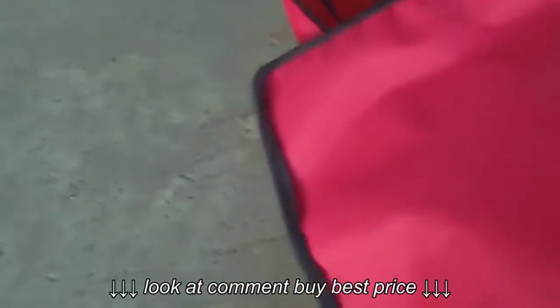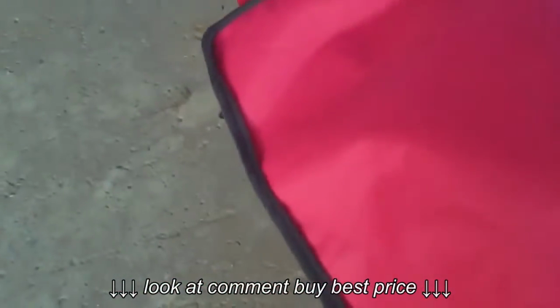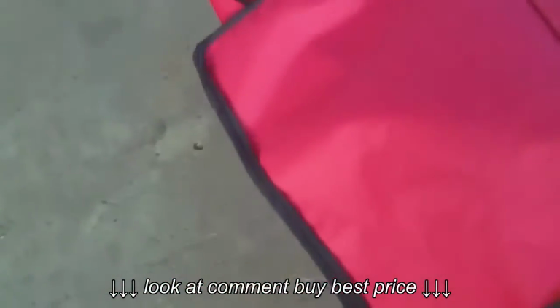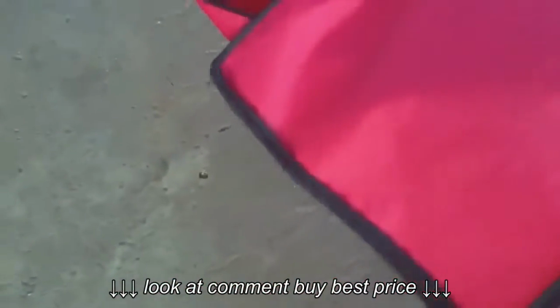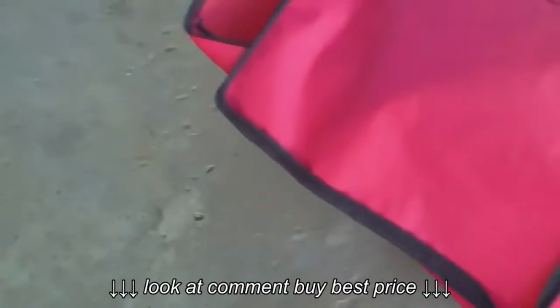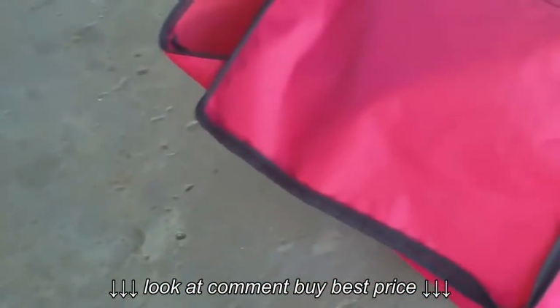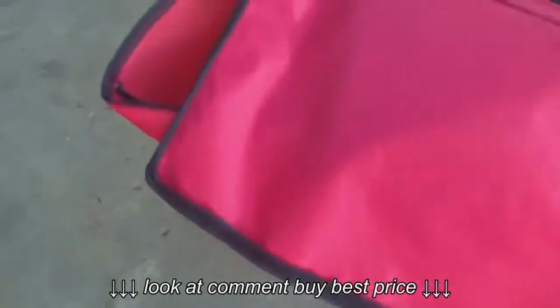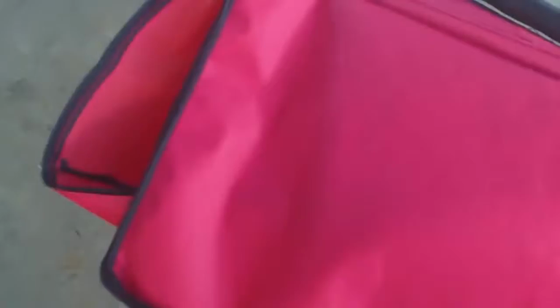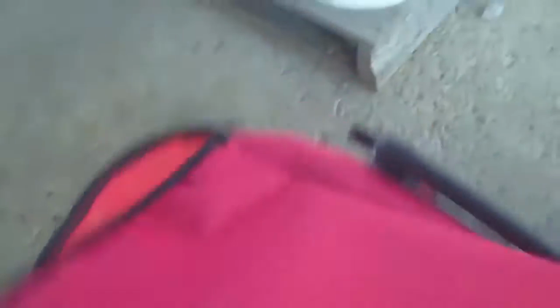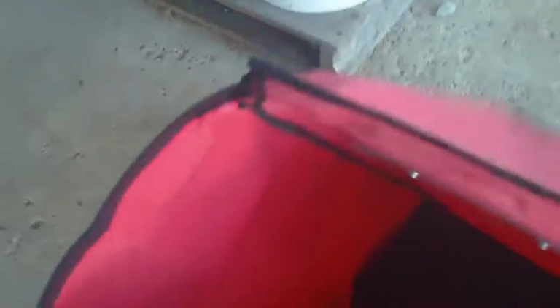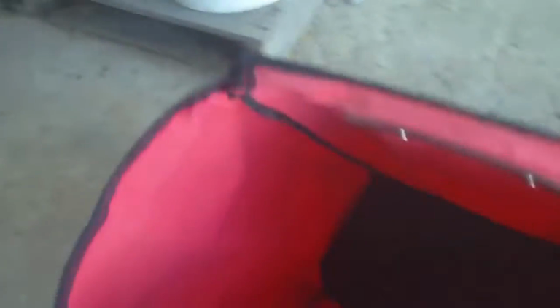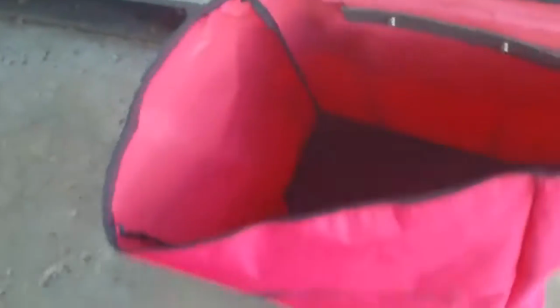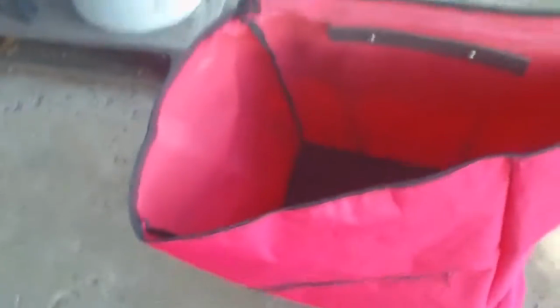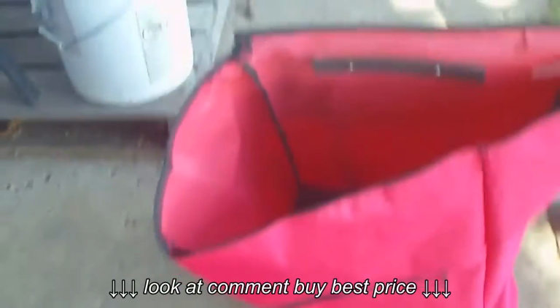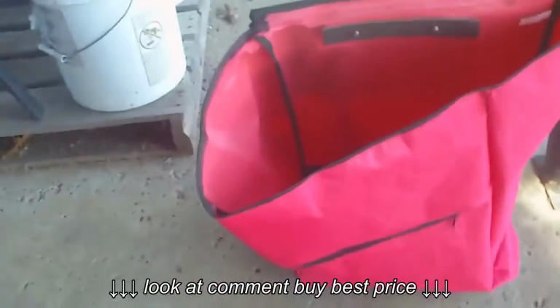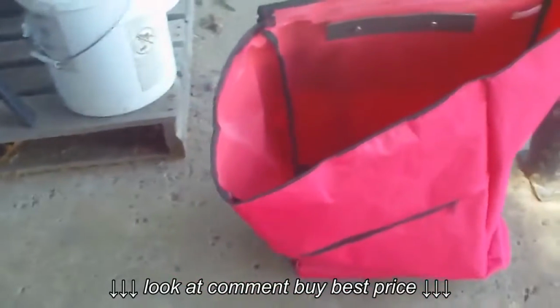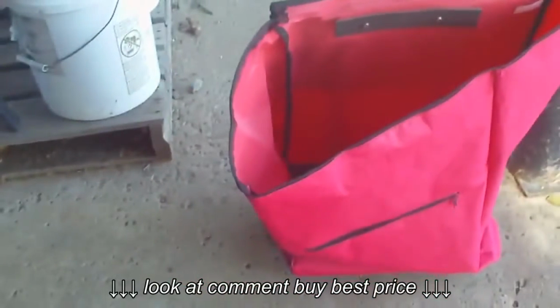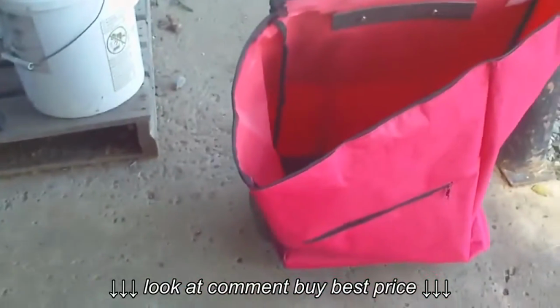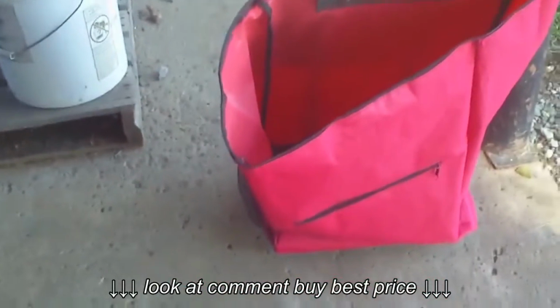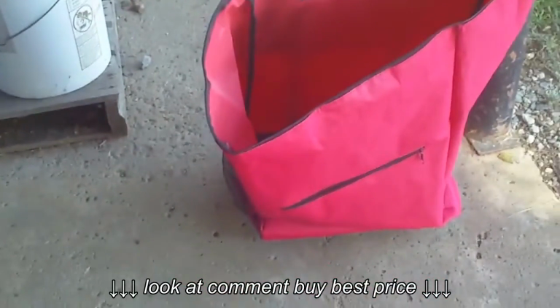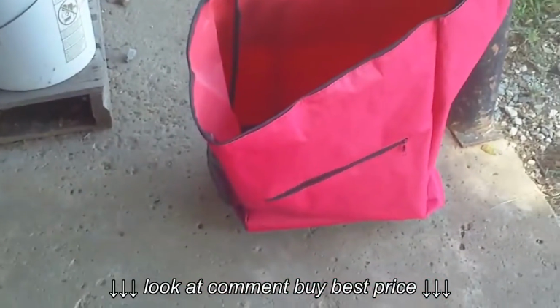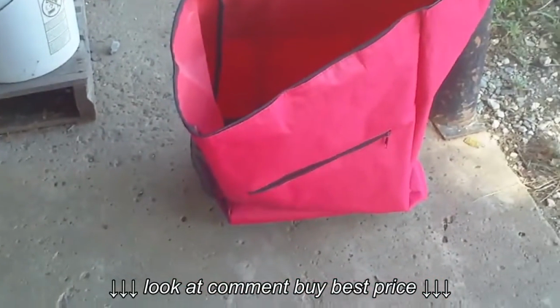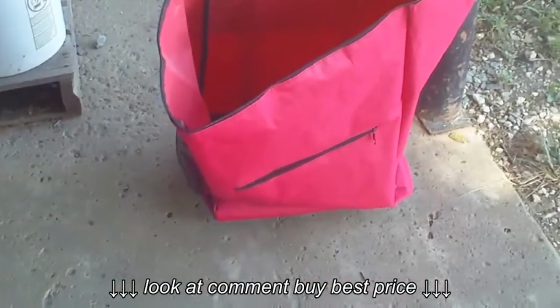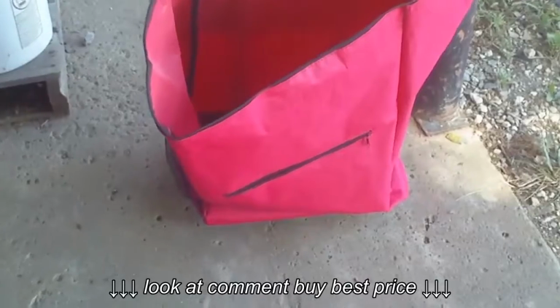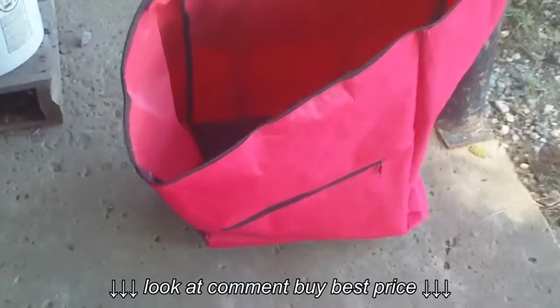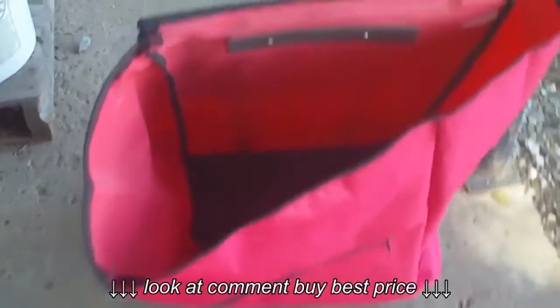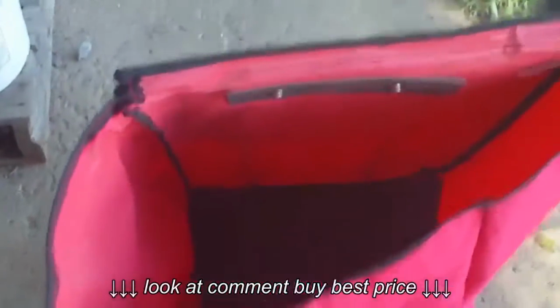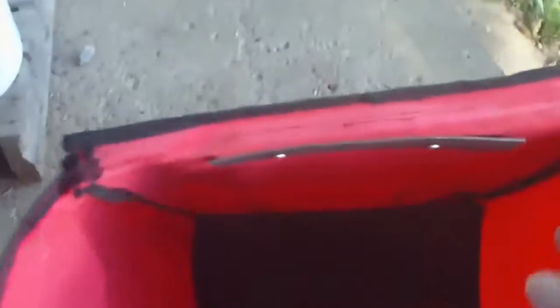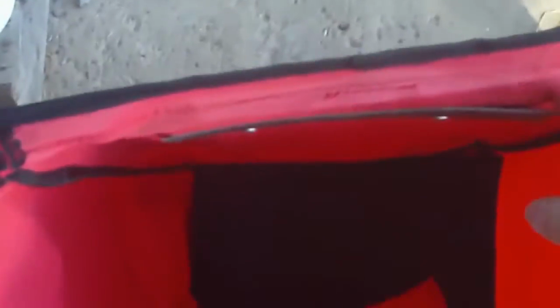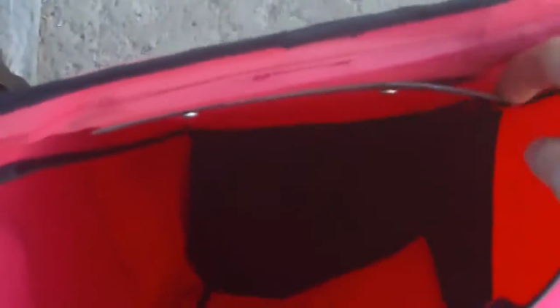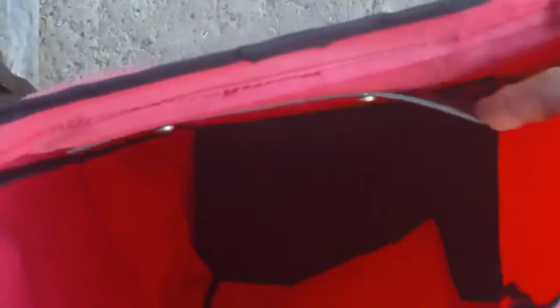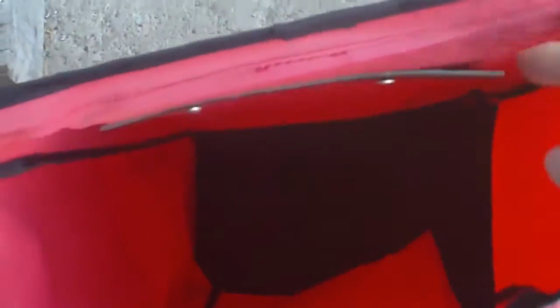I spent $34 on this thing. And I'm going to keep it, let's see how it works. It's just cheaply made, you know.